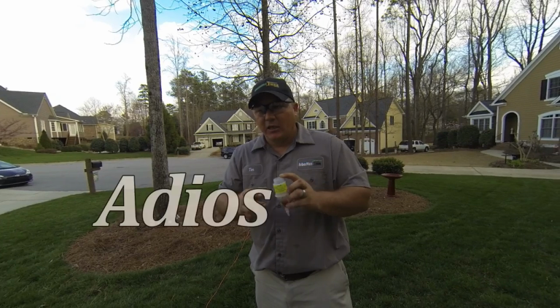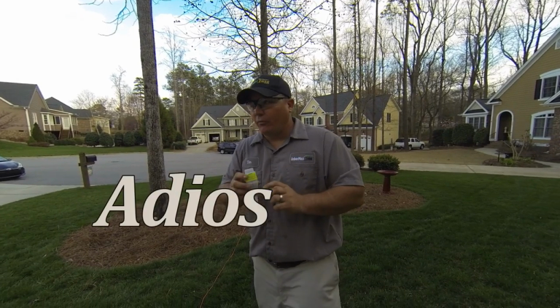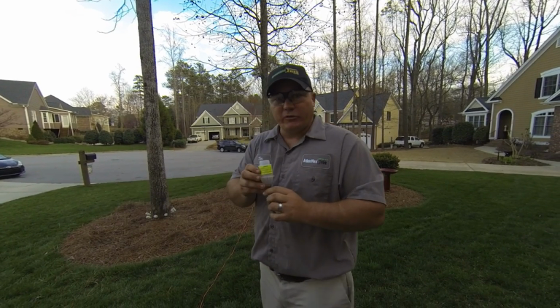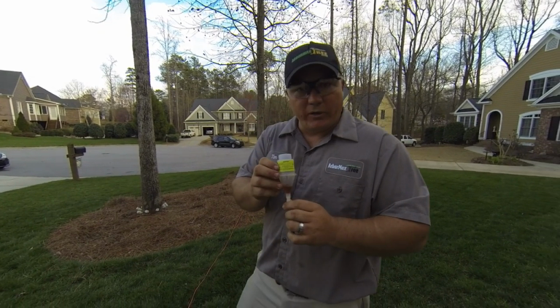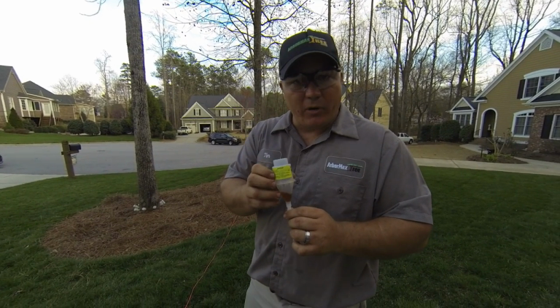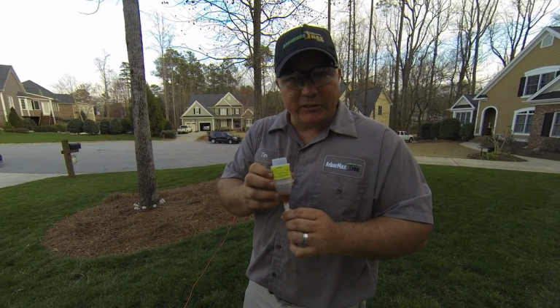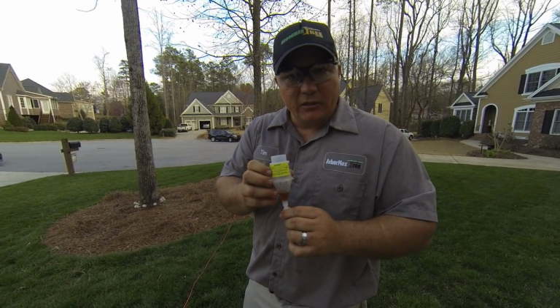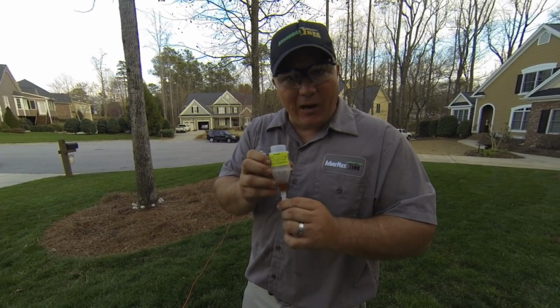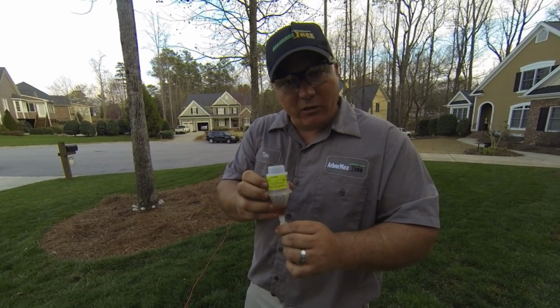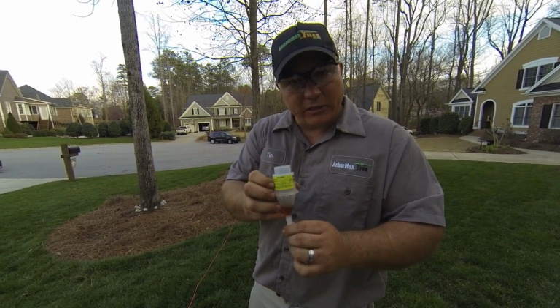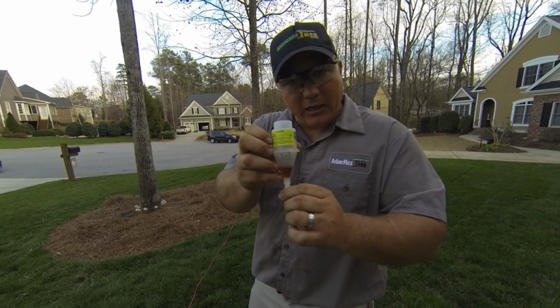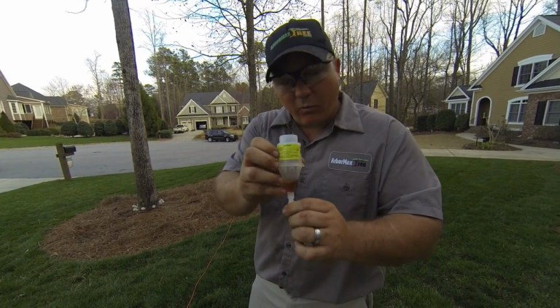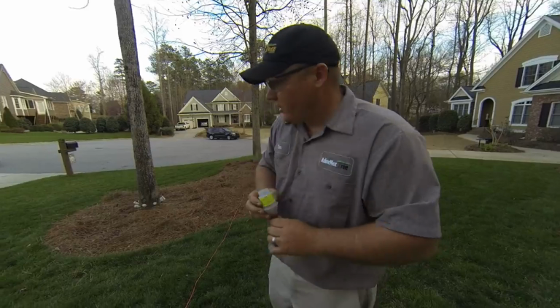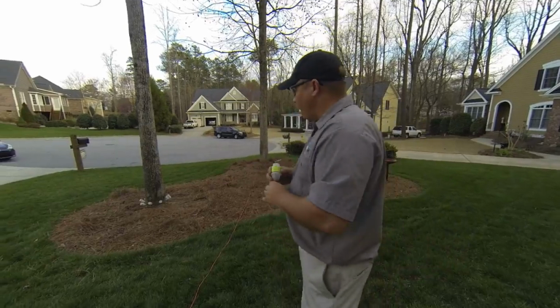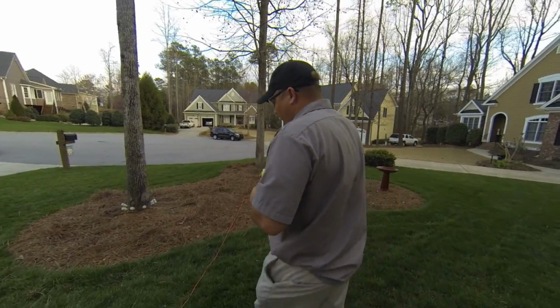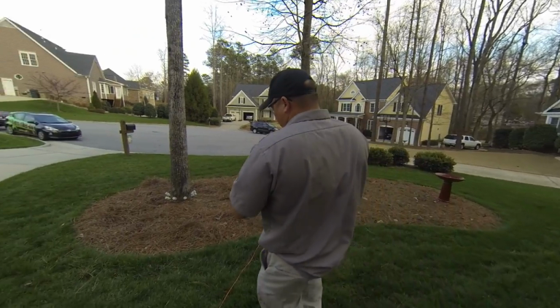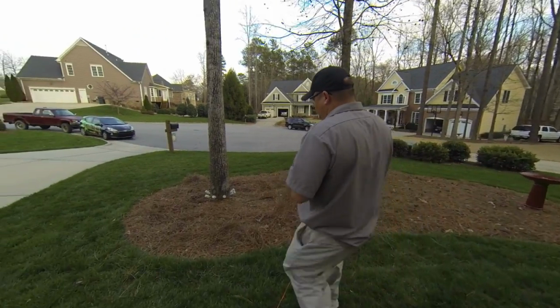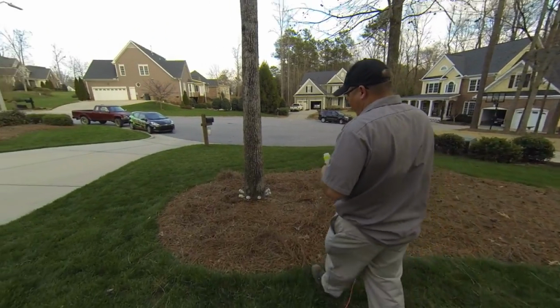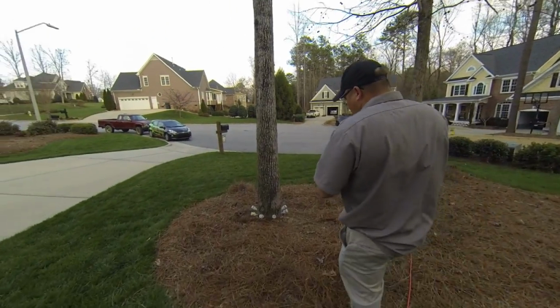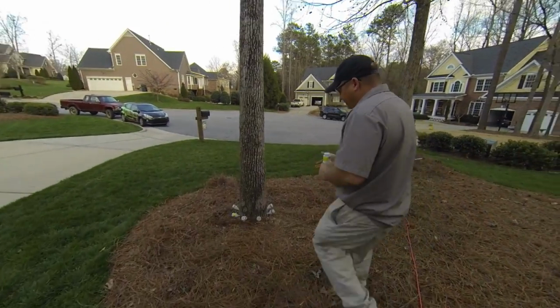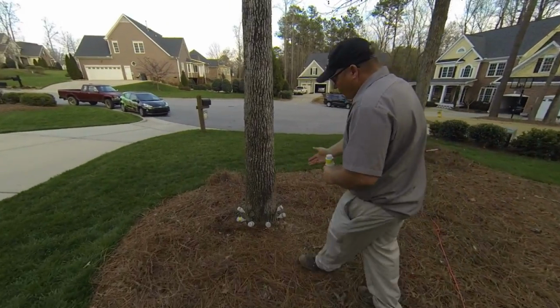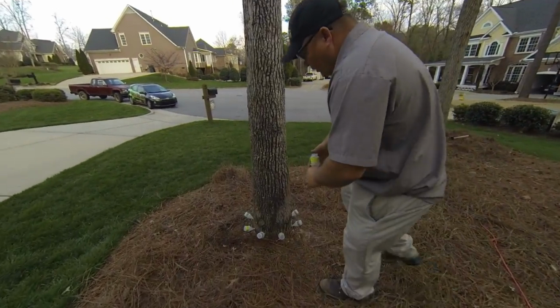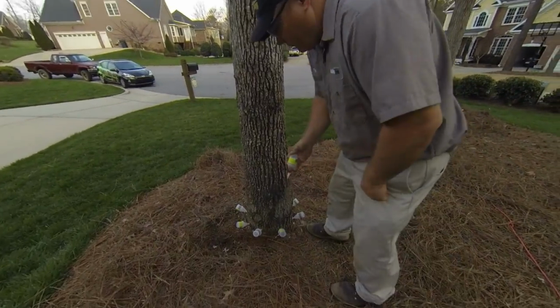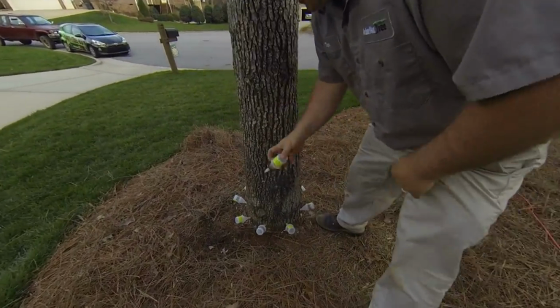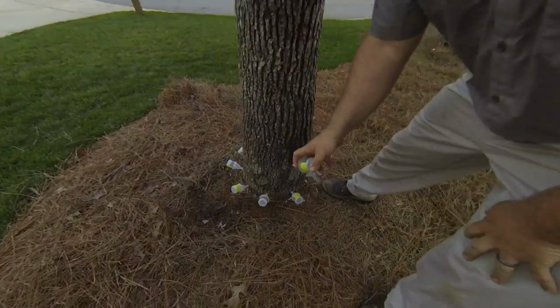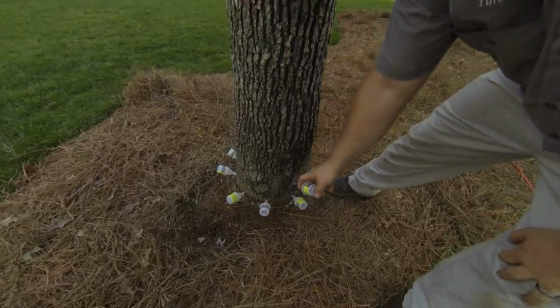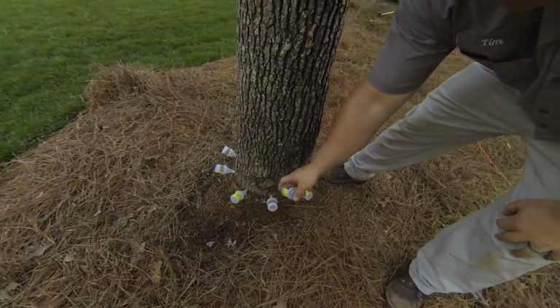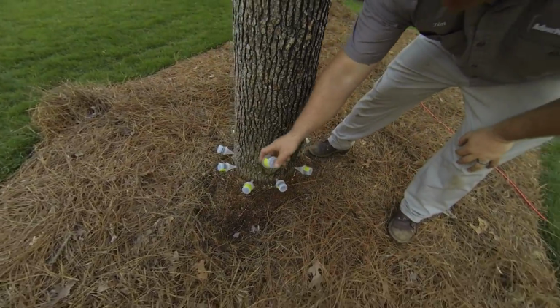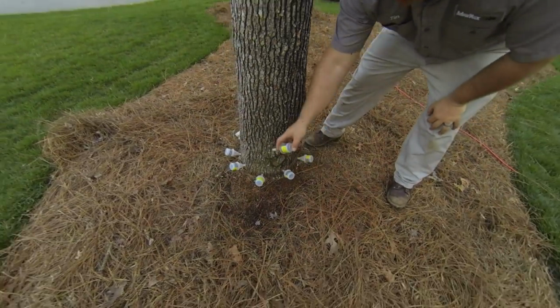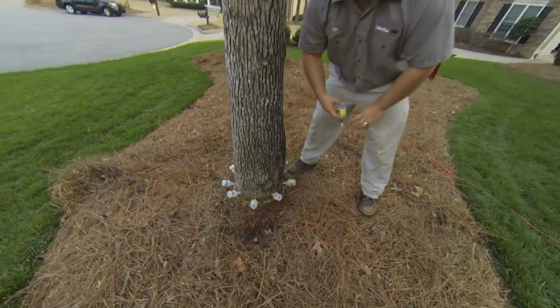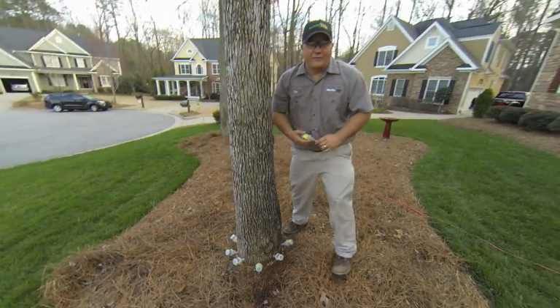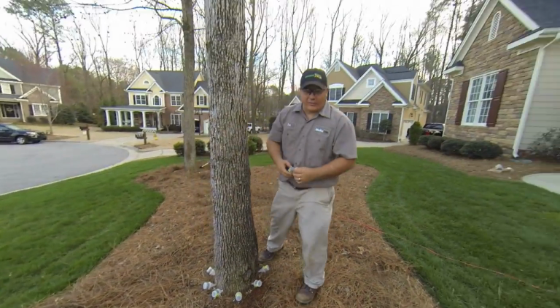So what I'm going to do is run you through the process of how we install this and how it works. If you follow me over here, you'll see one tree that we've already done. We've got these capsules in there and they've just been injected in about every four to five inches around the tree.